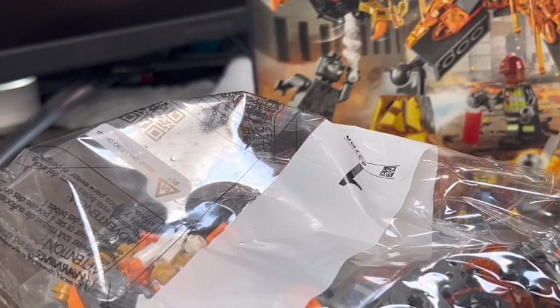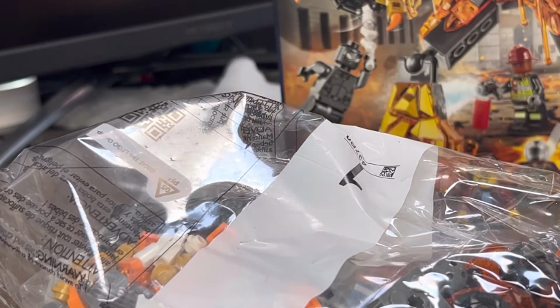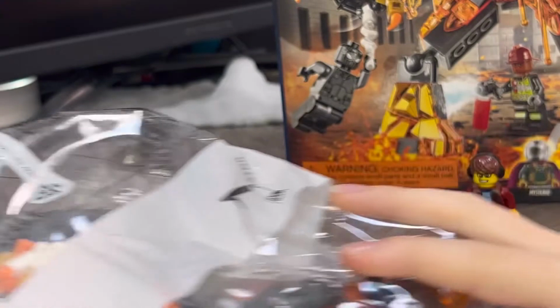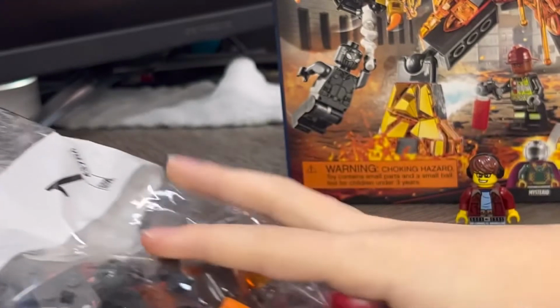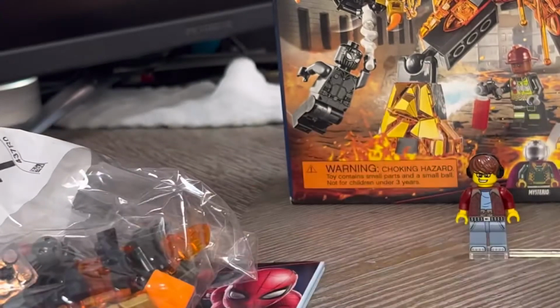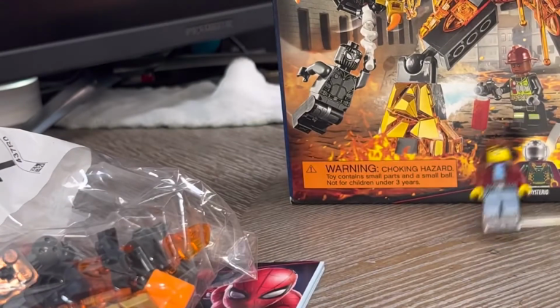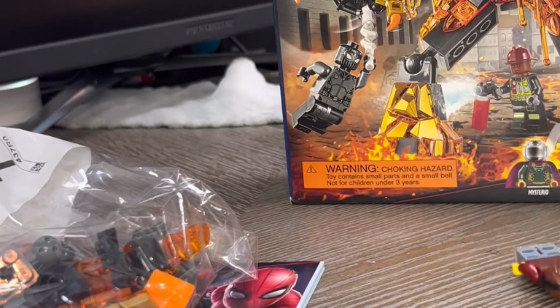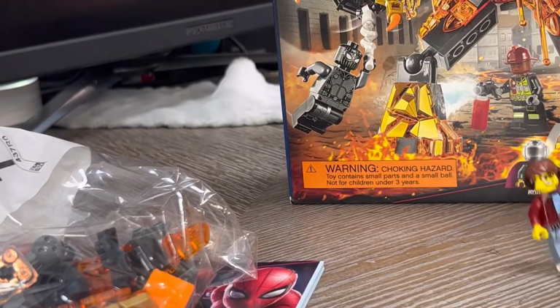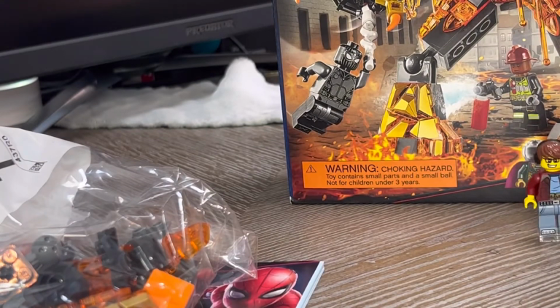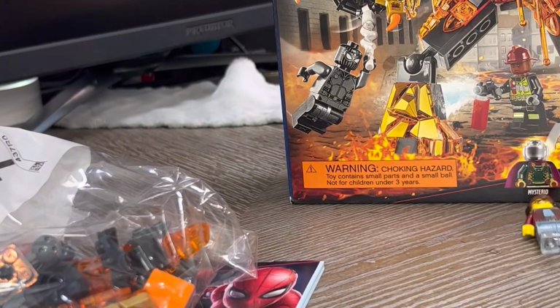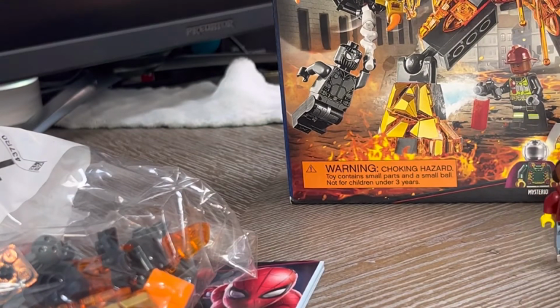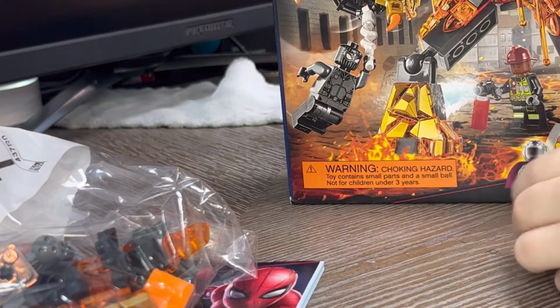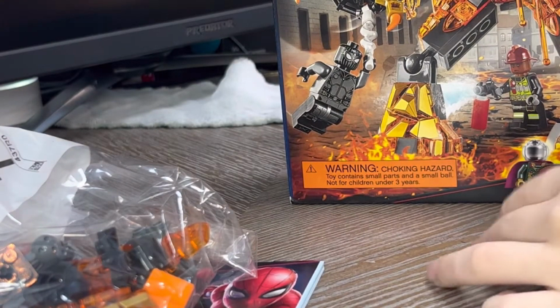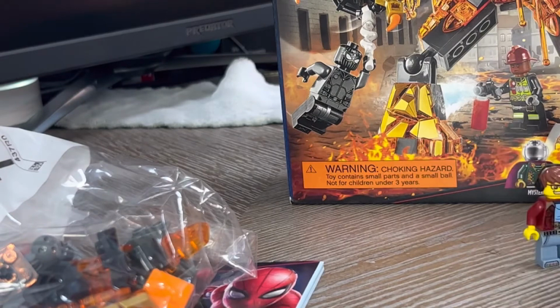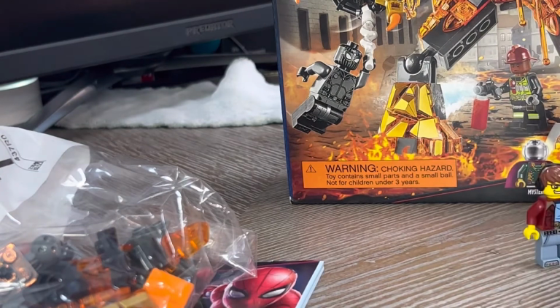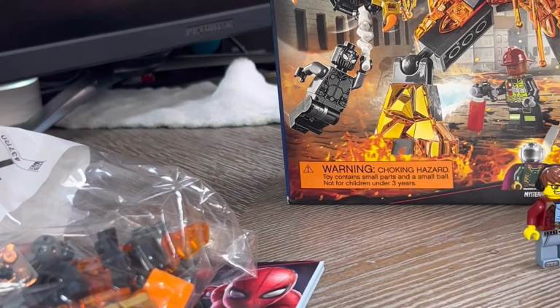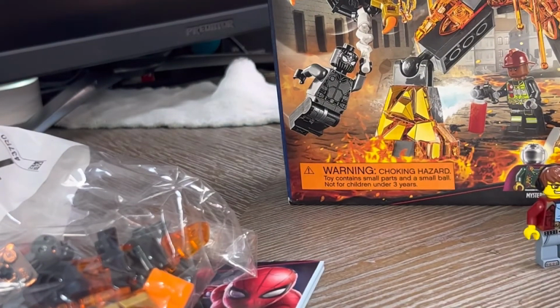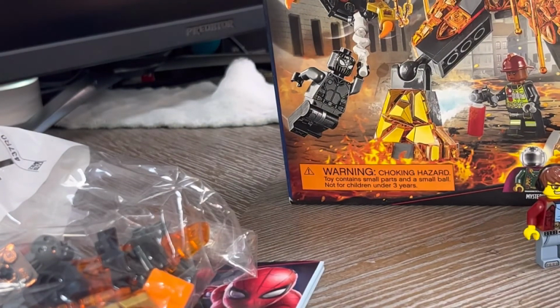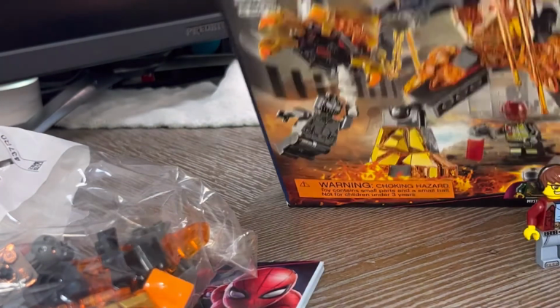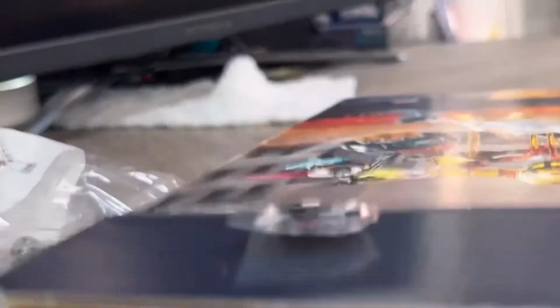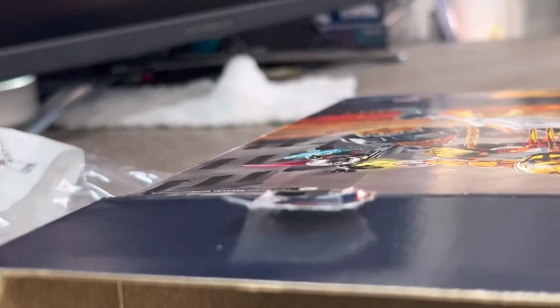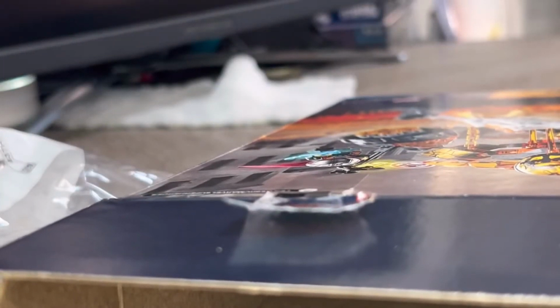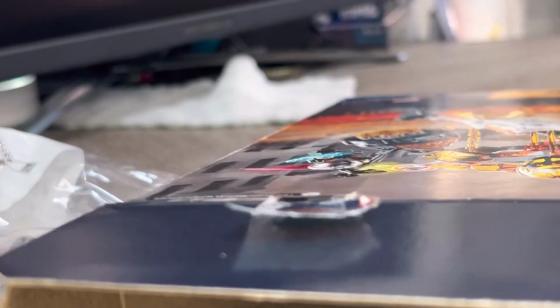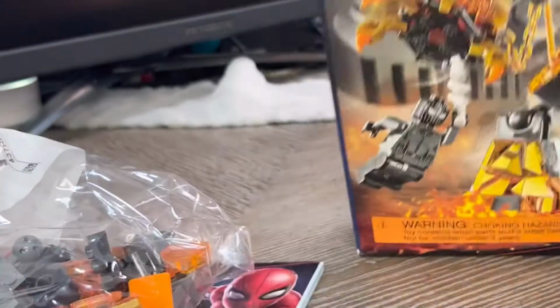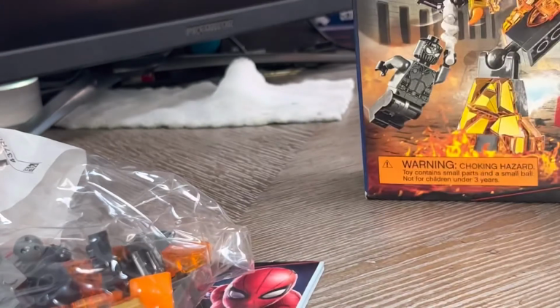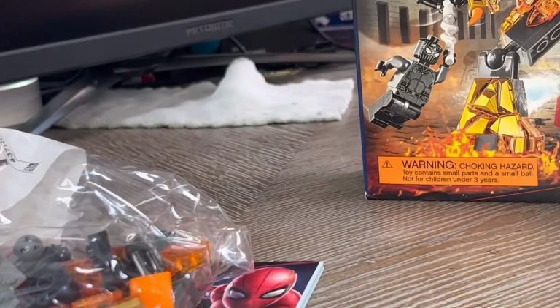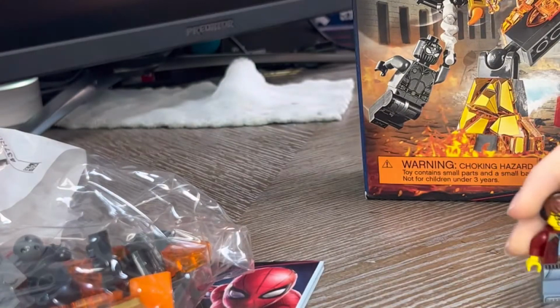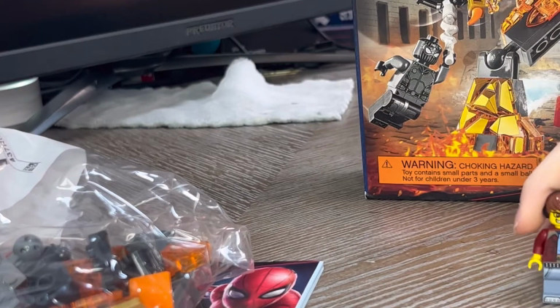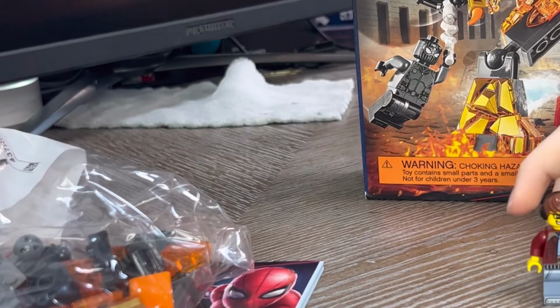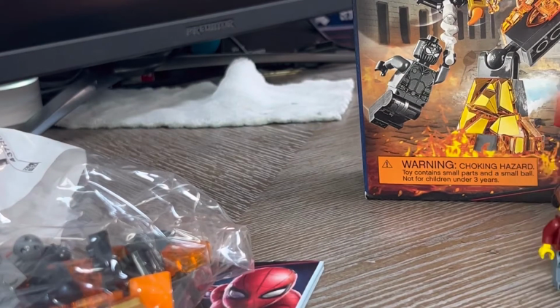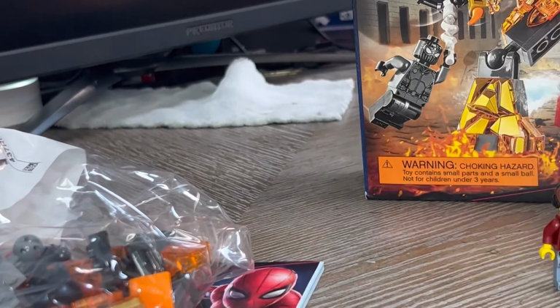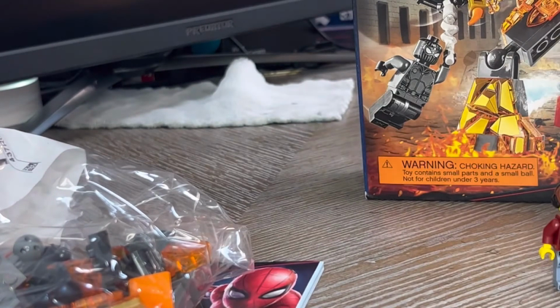Wow, I really am about to get hit by this giant box. Sure would be a shame if this box stepped up. Ow. All right, let's open up these webs.